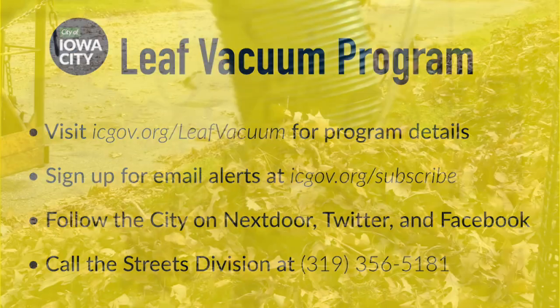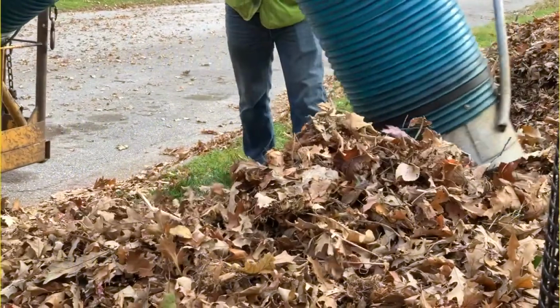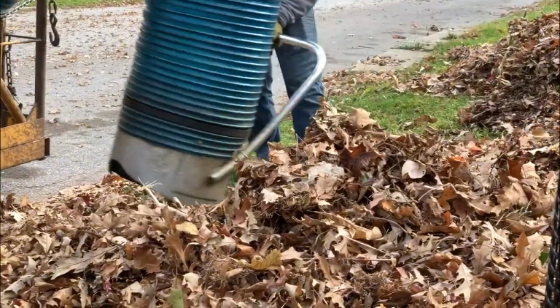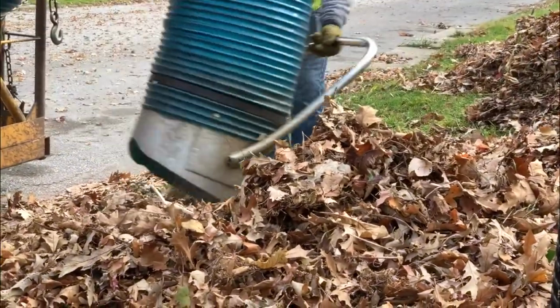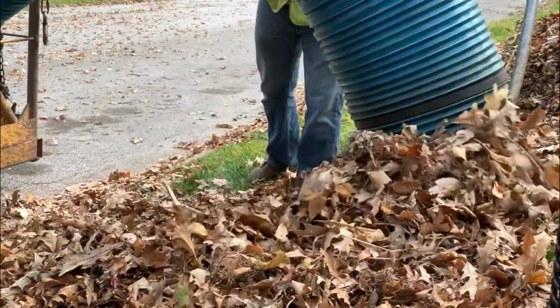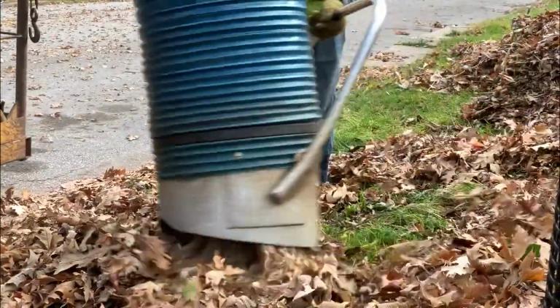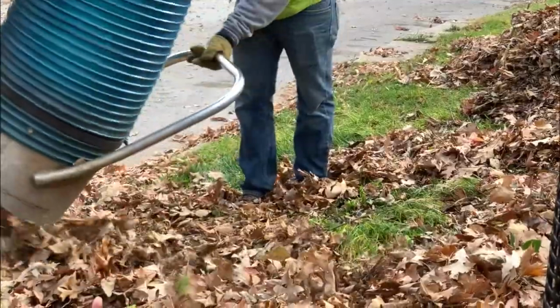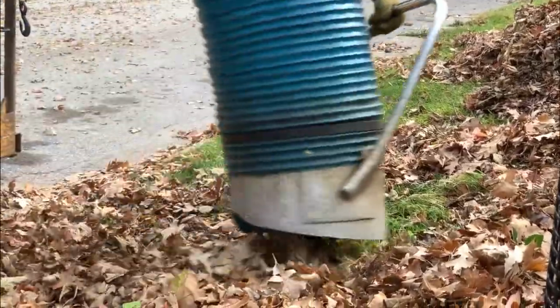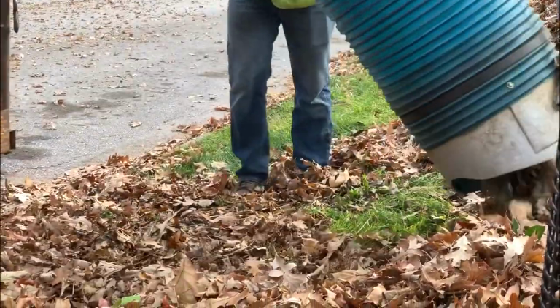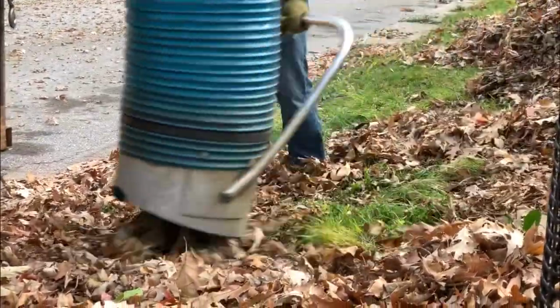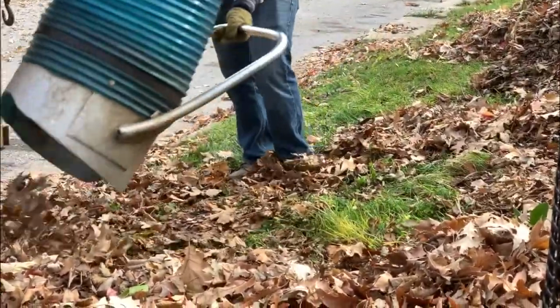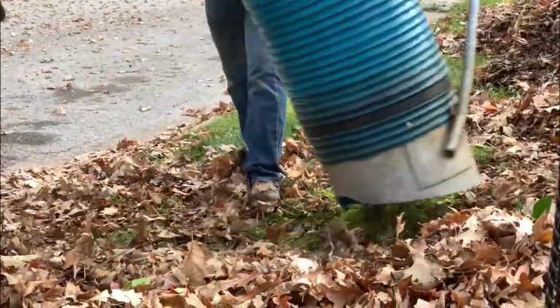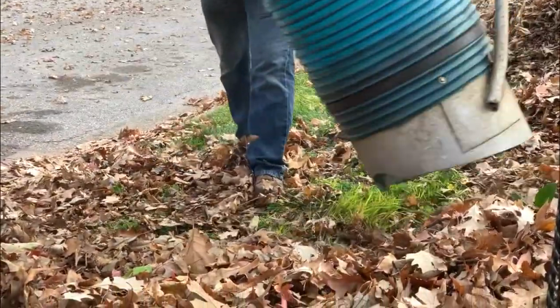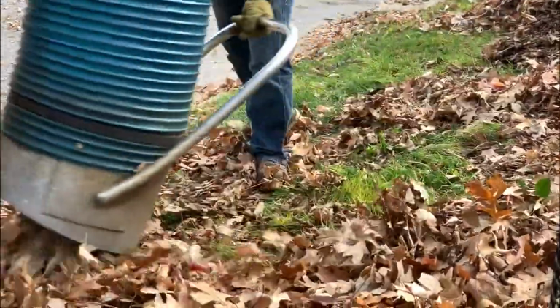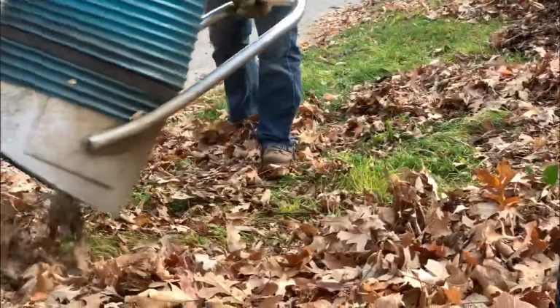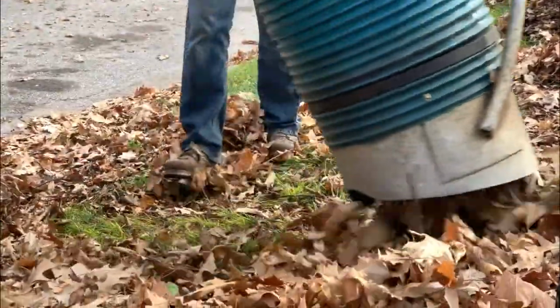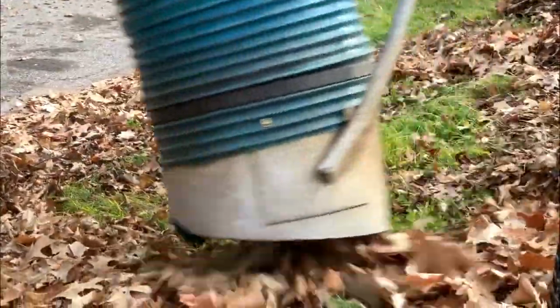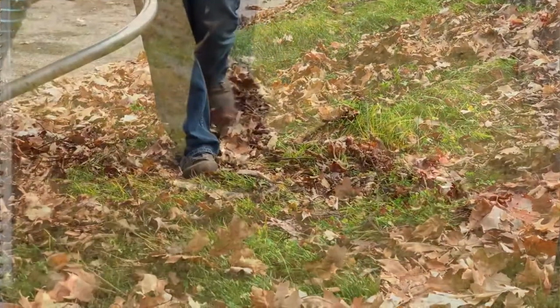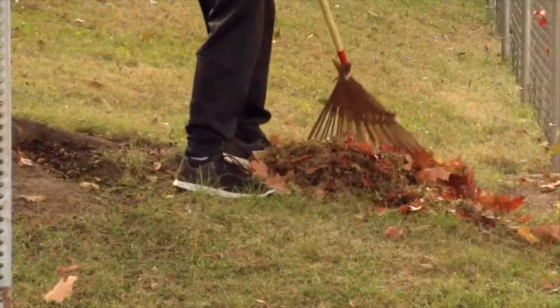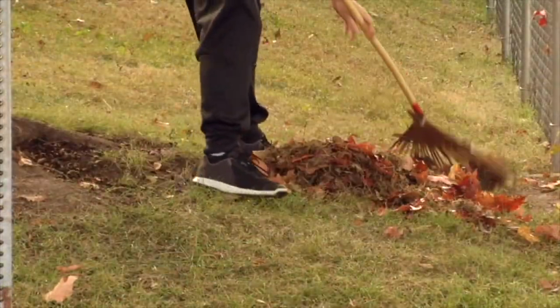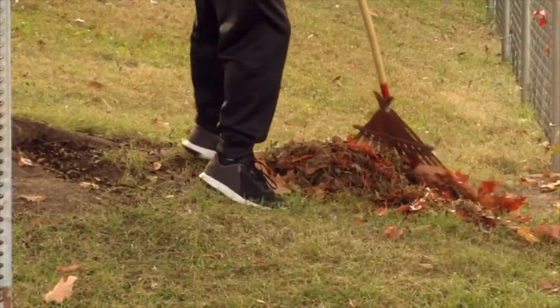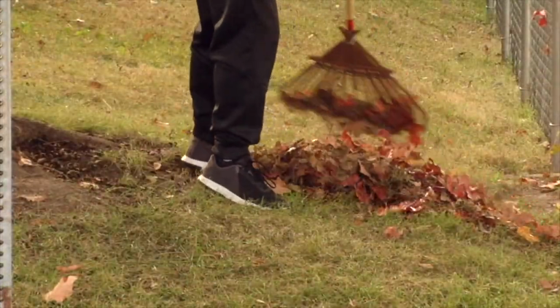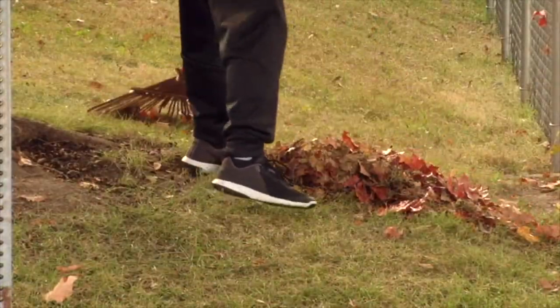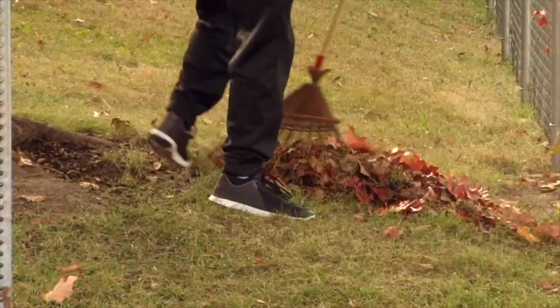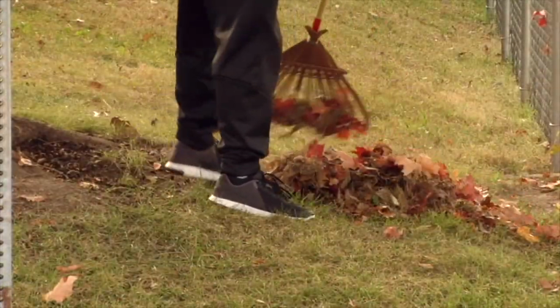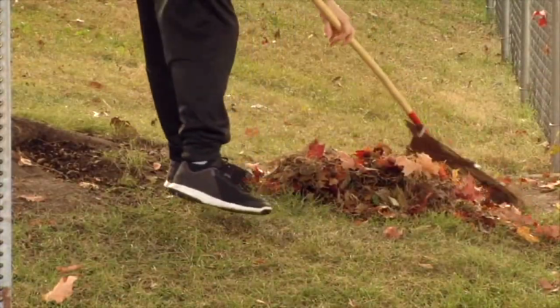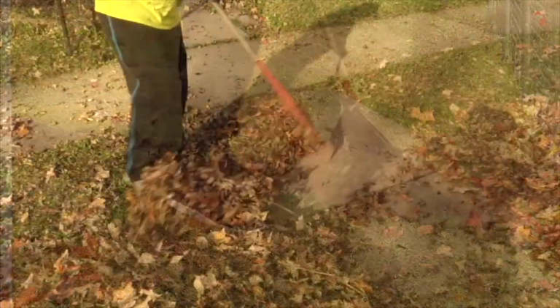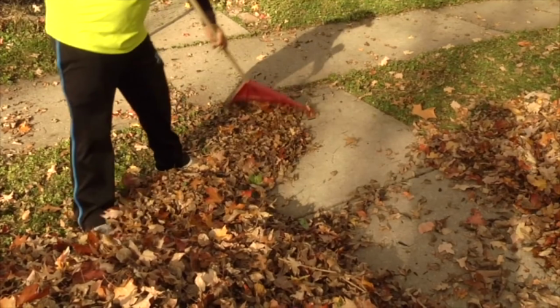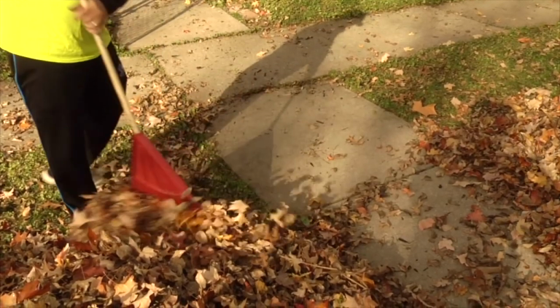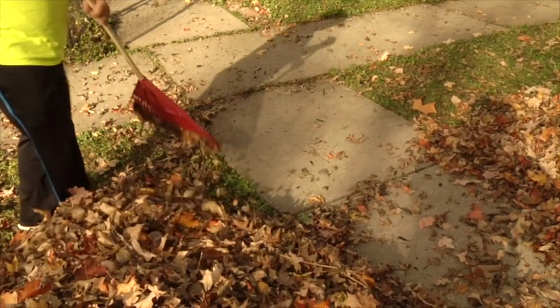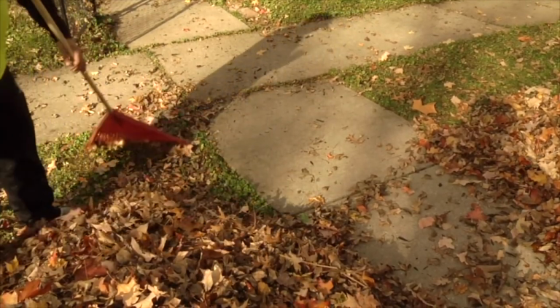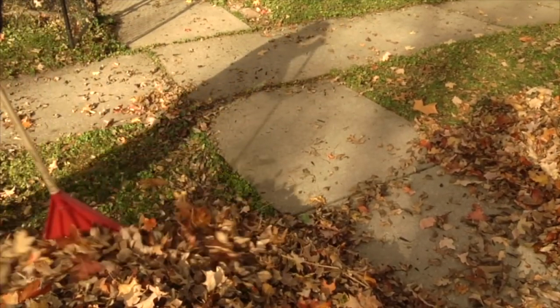The amount of material, changes in weather, and equipment breakdowns can all impact our progress, so schedule changes are common. Because it's difficult to determine how fast crews will move through each zone, it's important to get your leaves out to the curb in advance.